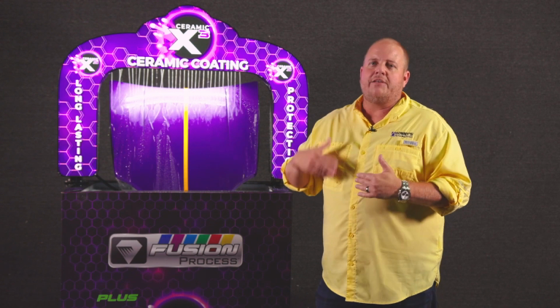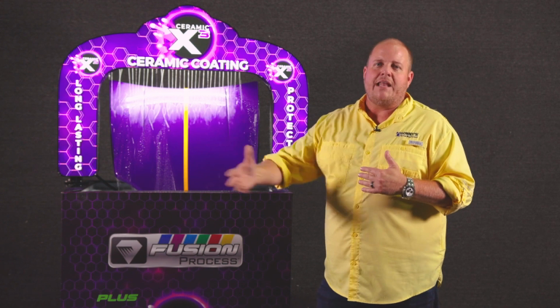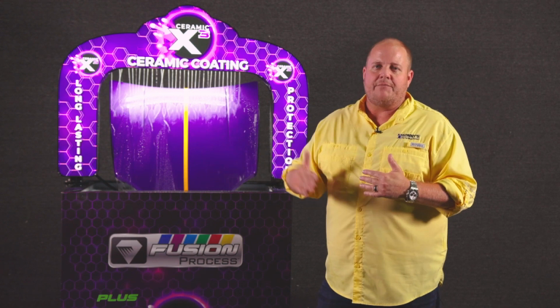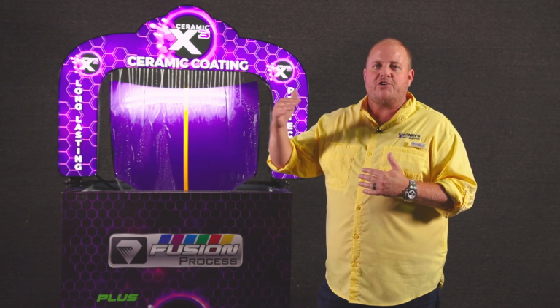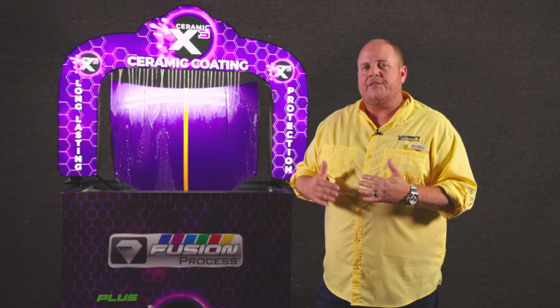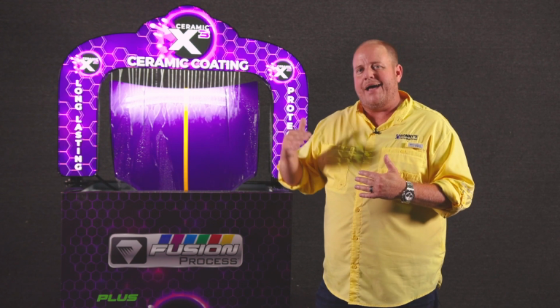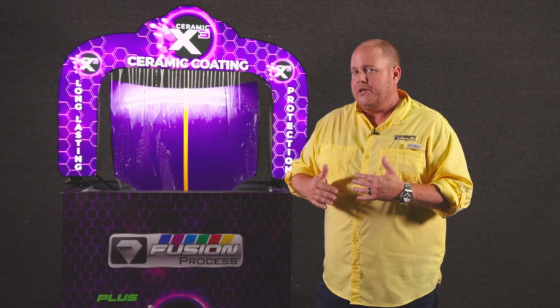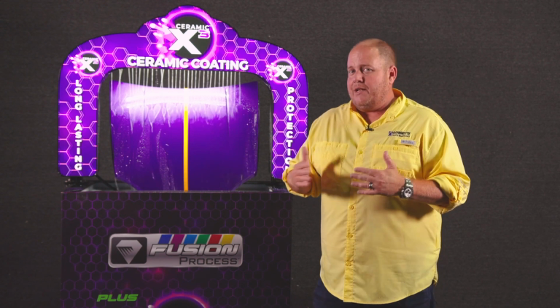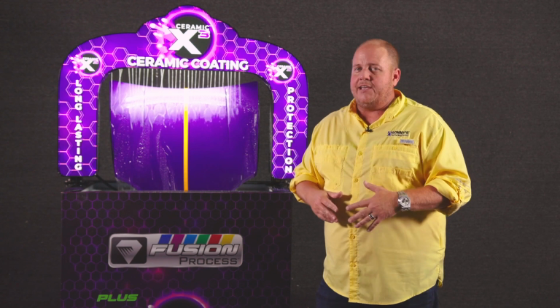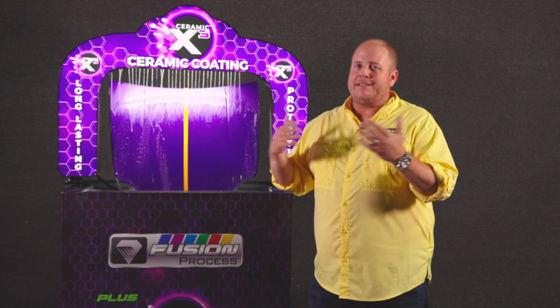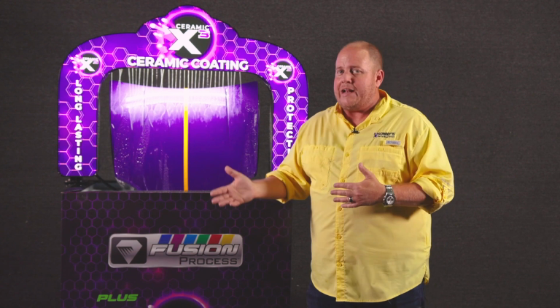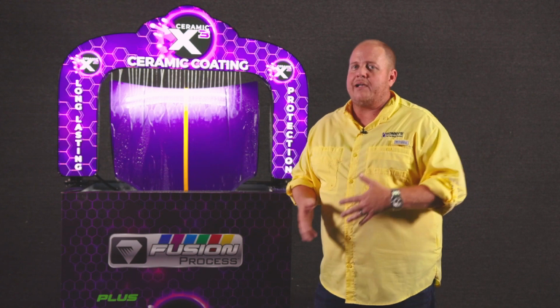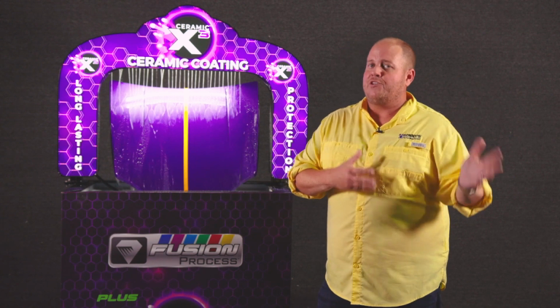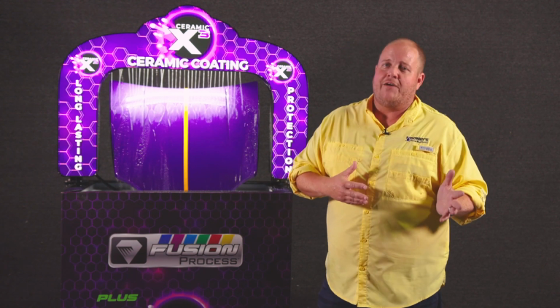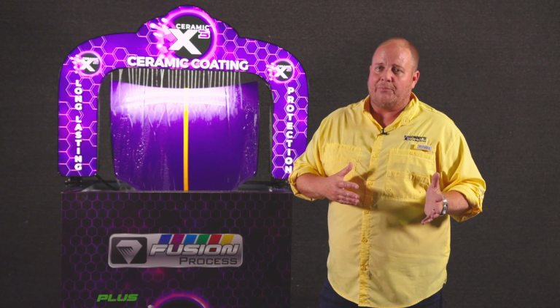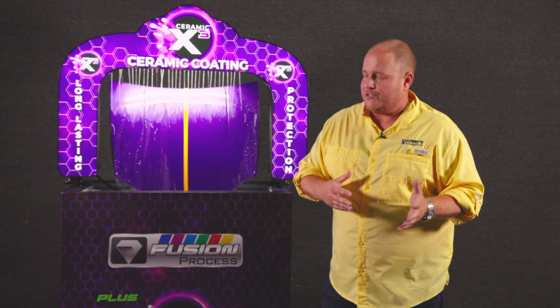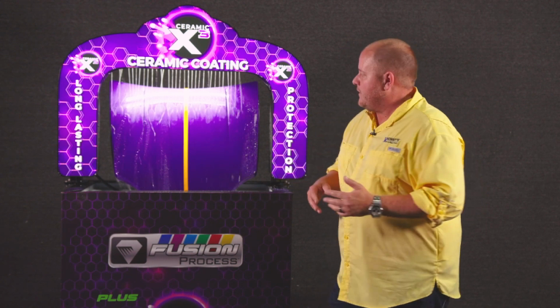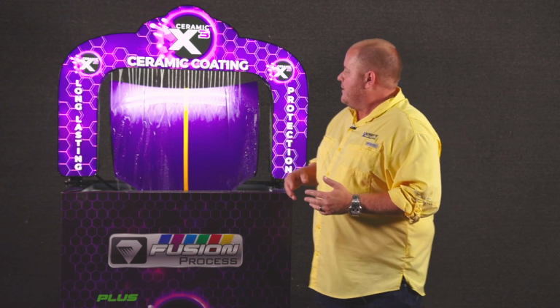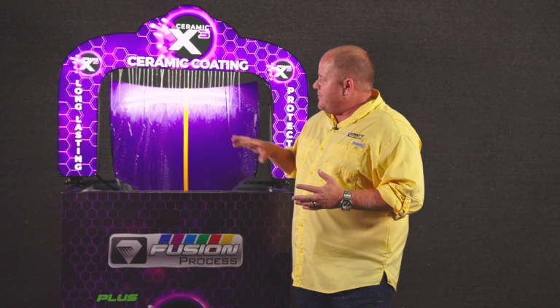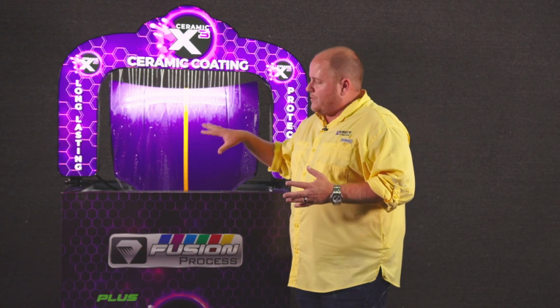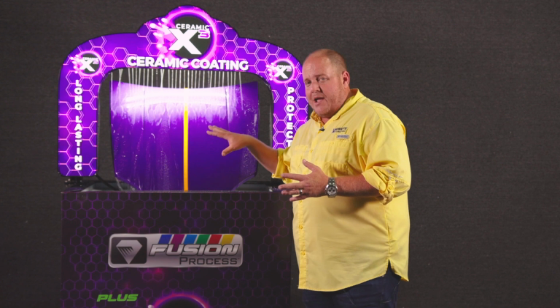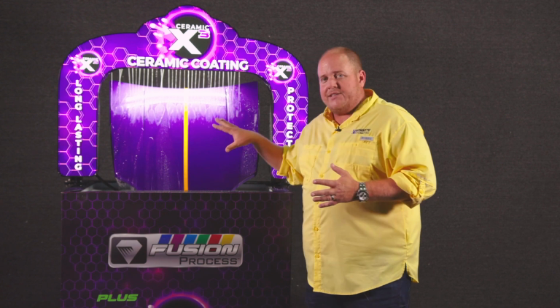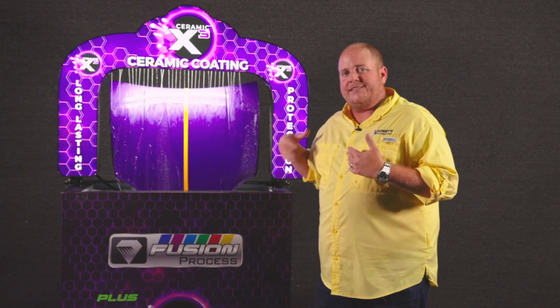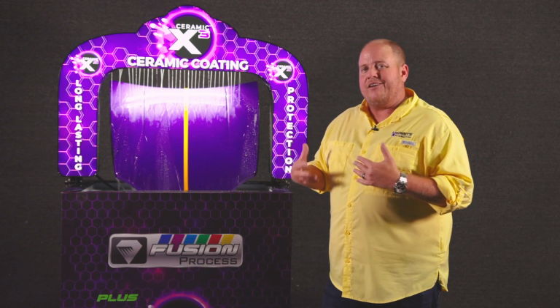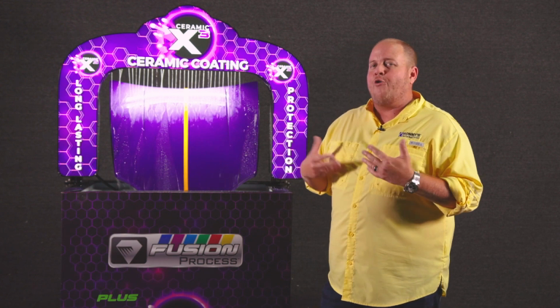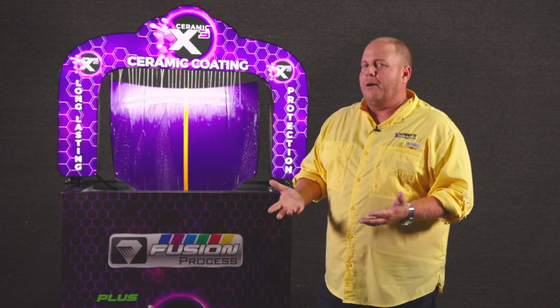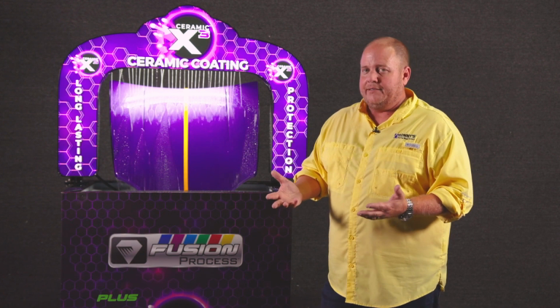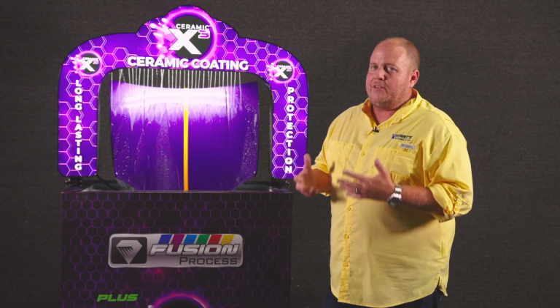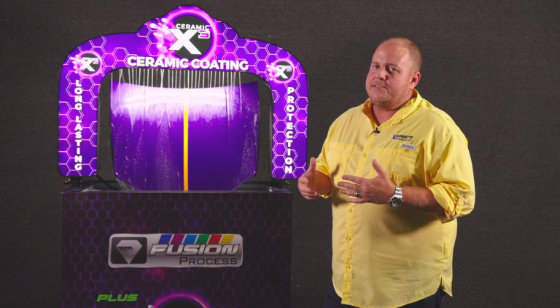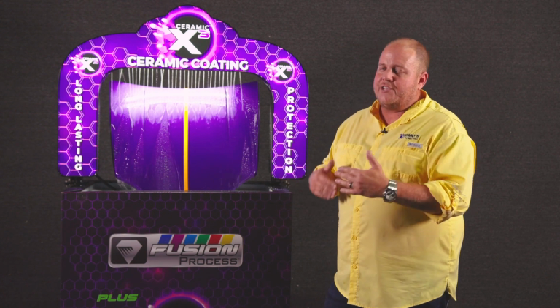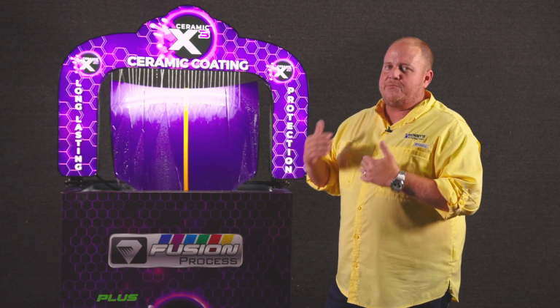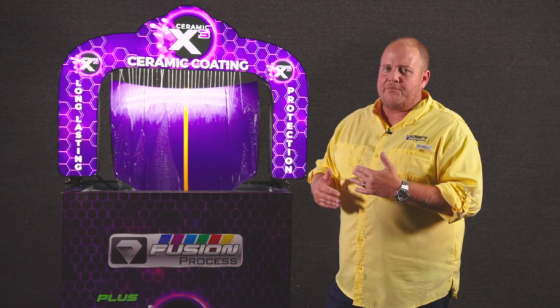The Ceramic X3 process gives you the added bonus of making more money by getting an upcharge on your top package — taking it from, let's say, a twenty-dollar package to a twenty-five-dollar package. The neat thing with the ceramic process is what they call a covalent bond.